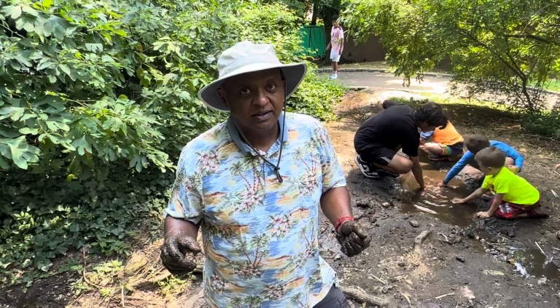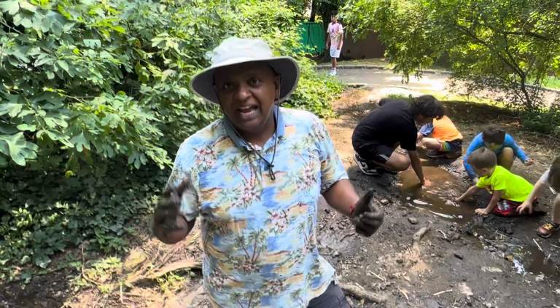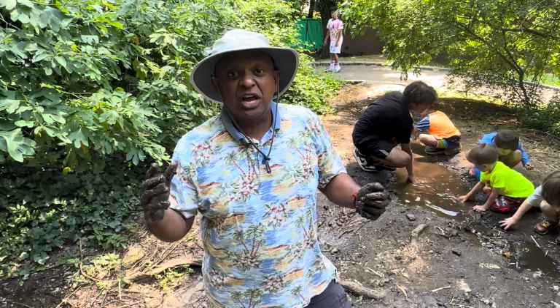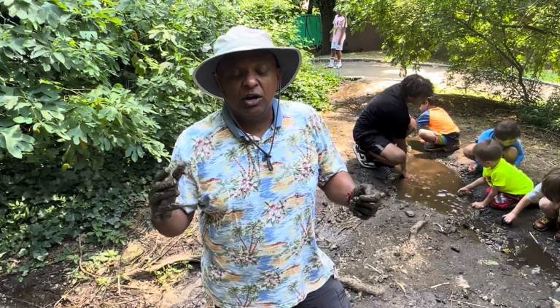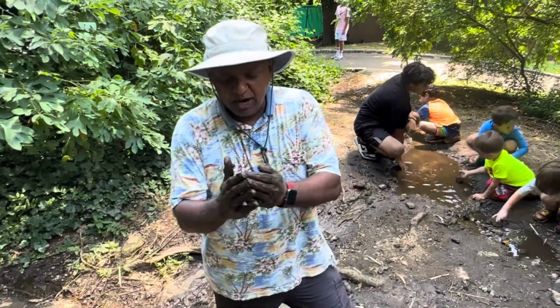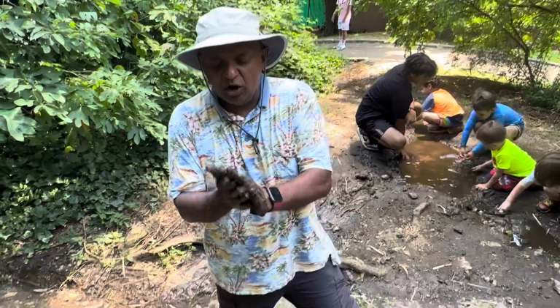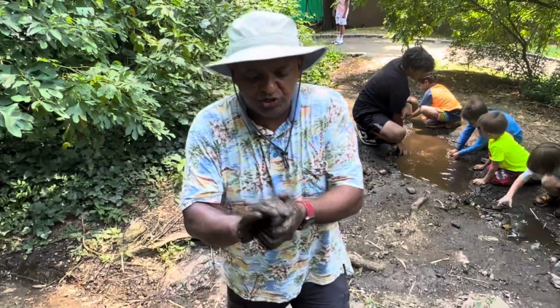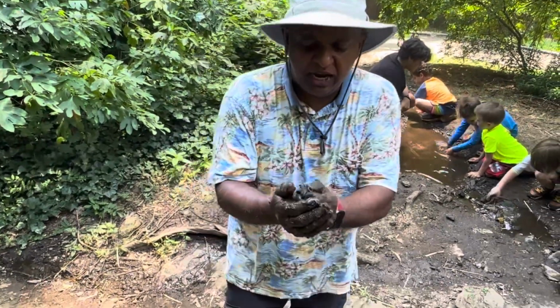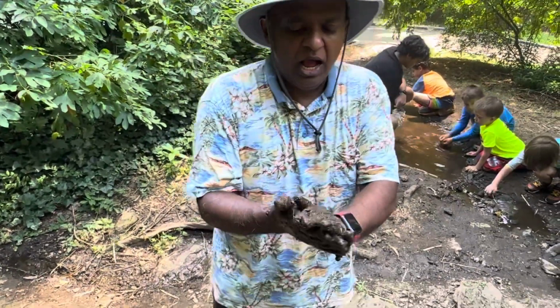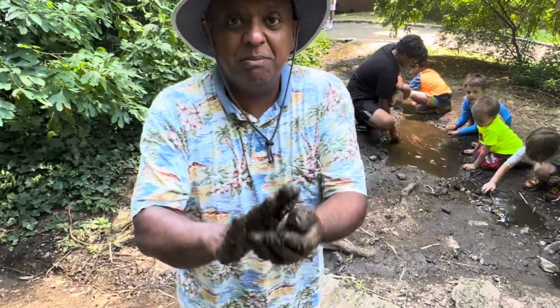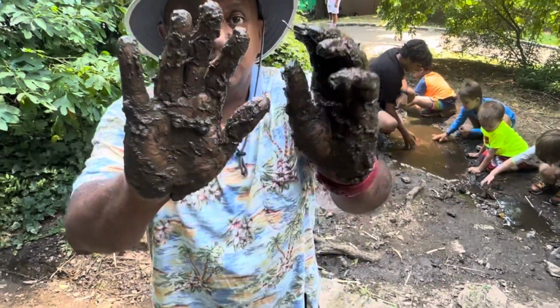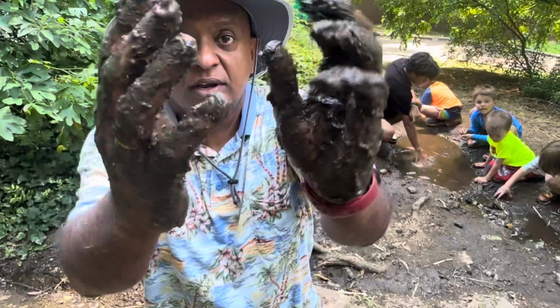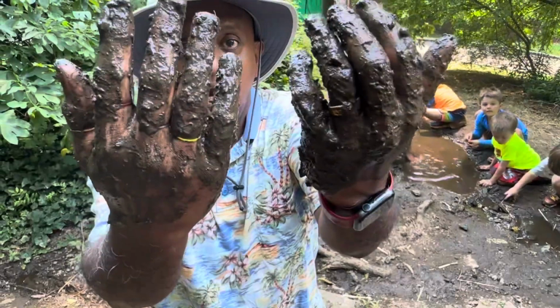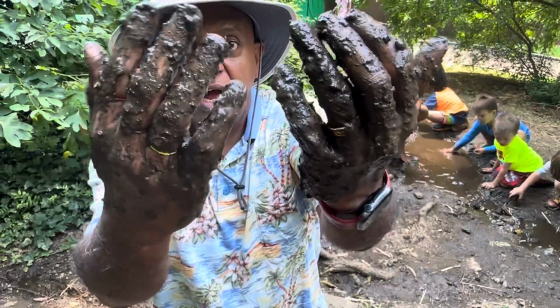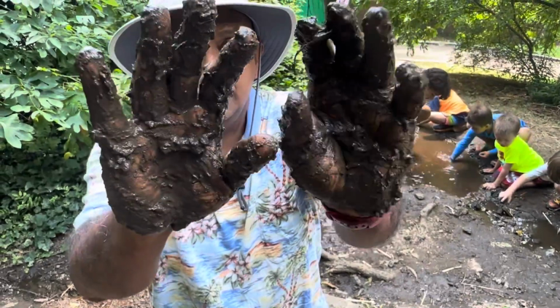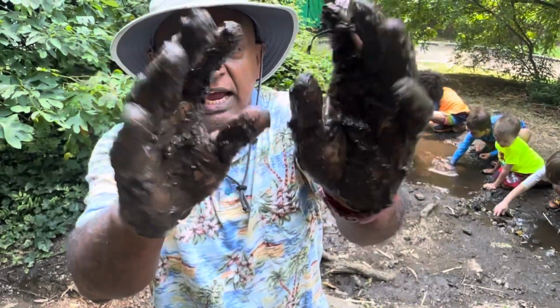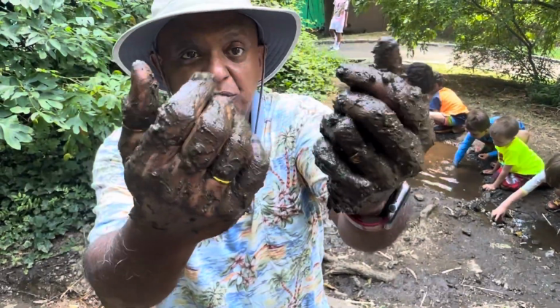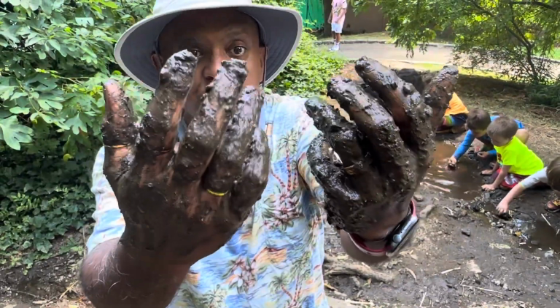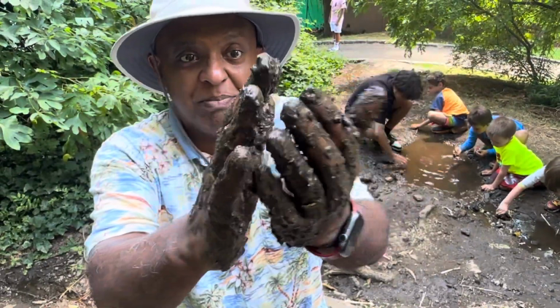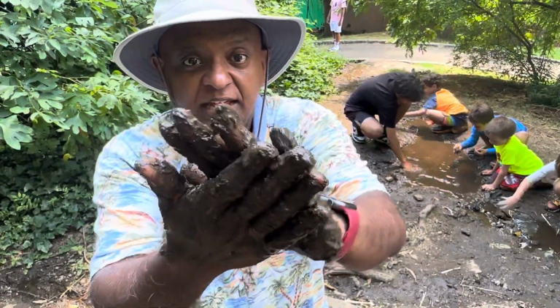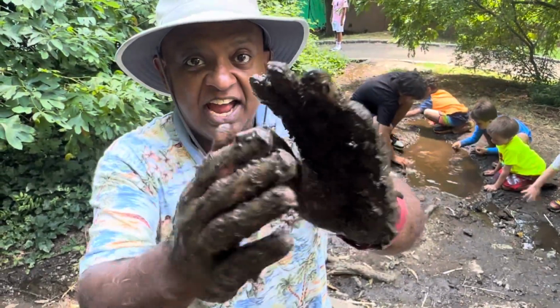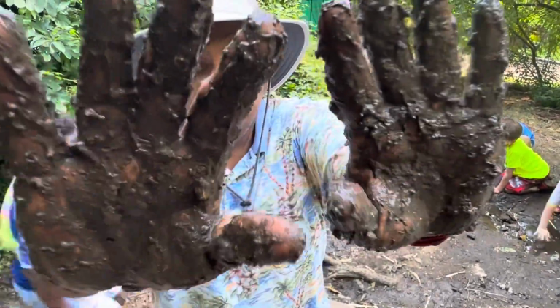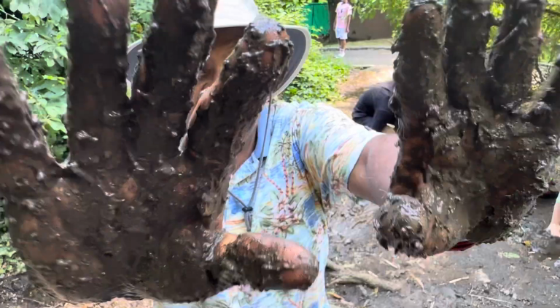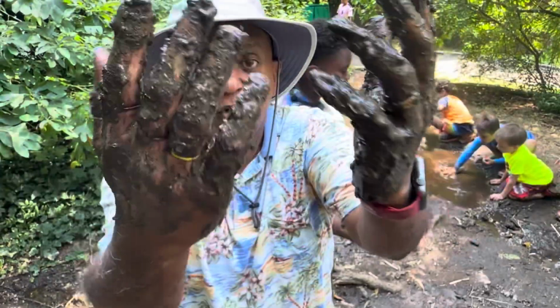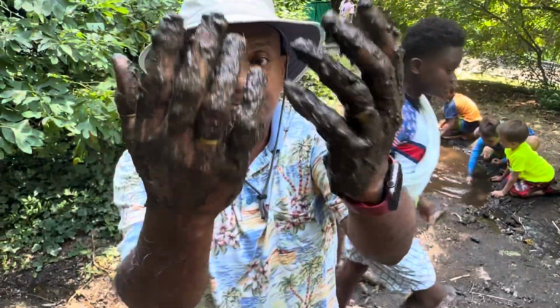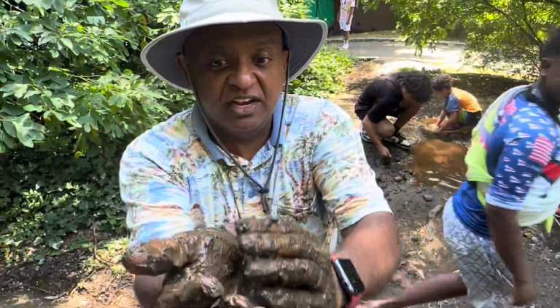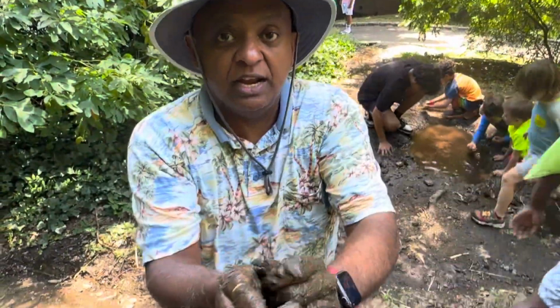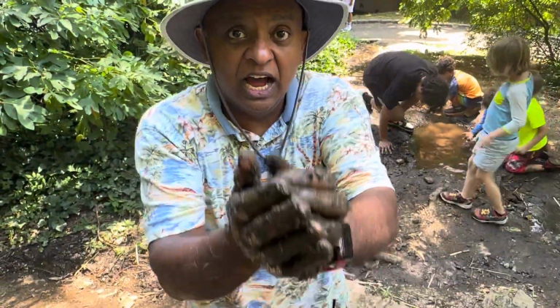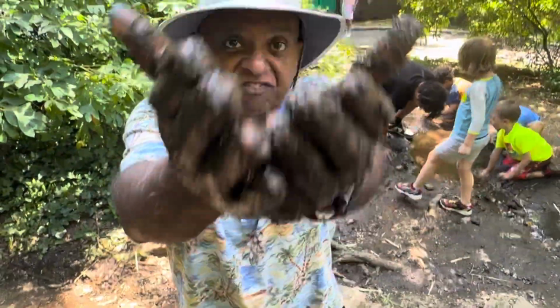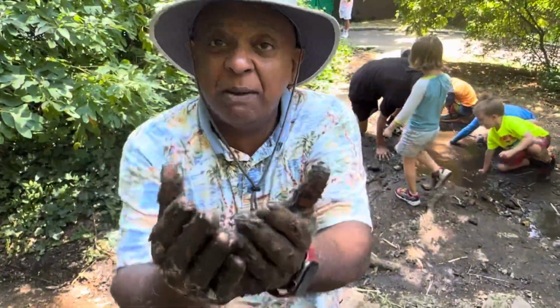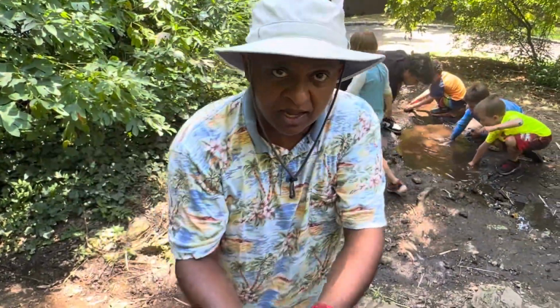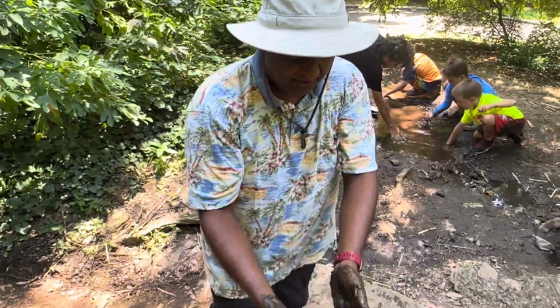Hey guys, Shadi here, and we are doing manicures. What we're doing is a mud bath, and this exfoliates your skin. And I have a victim — I mean a client here.